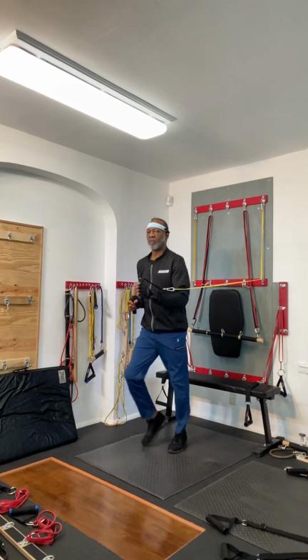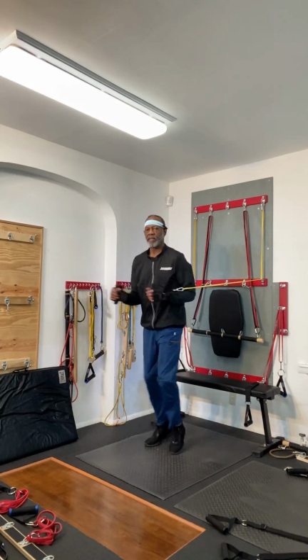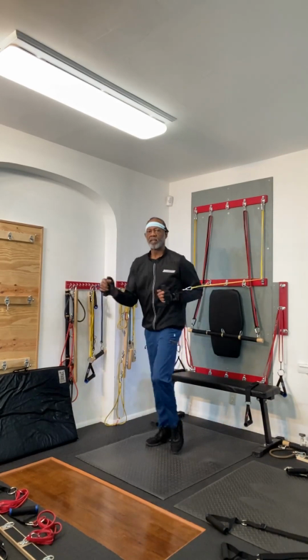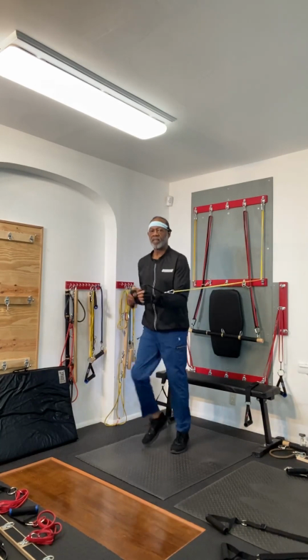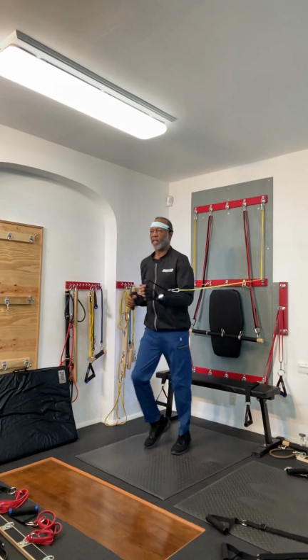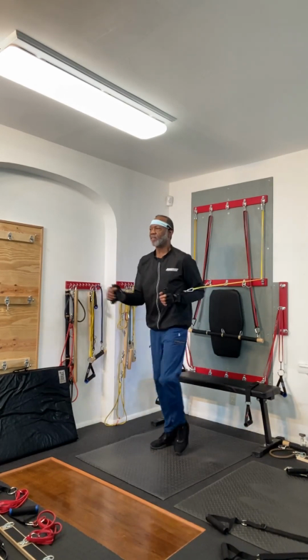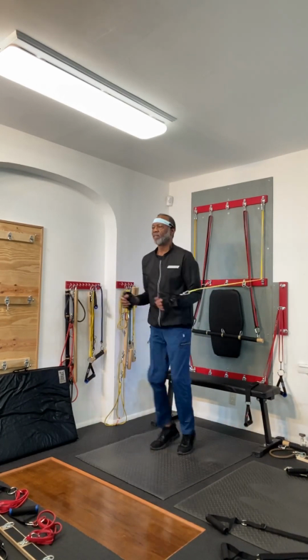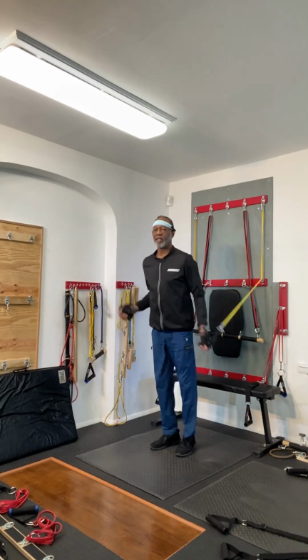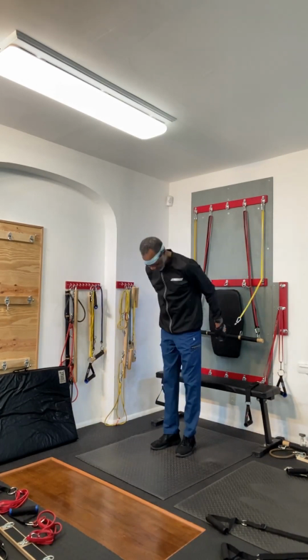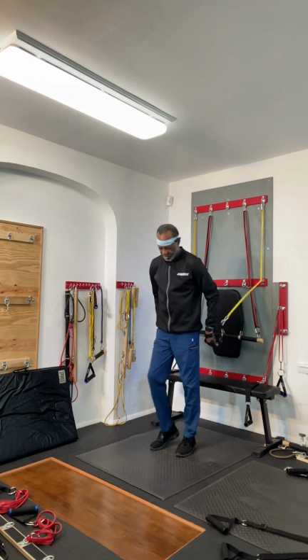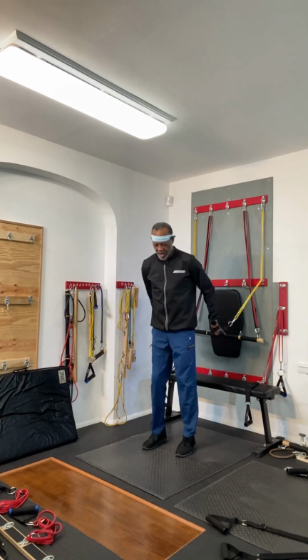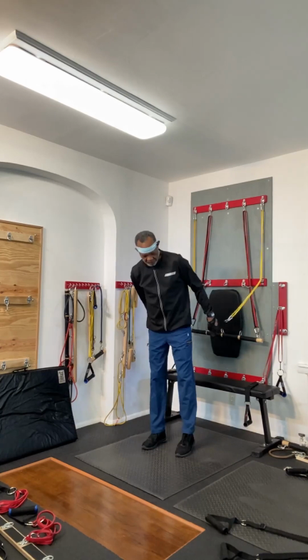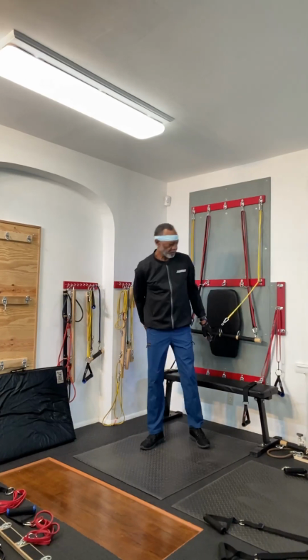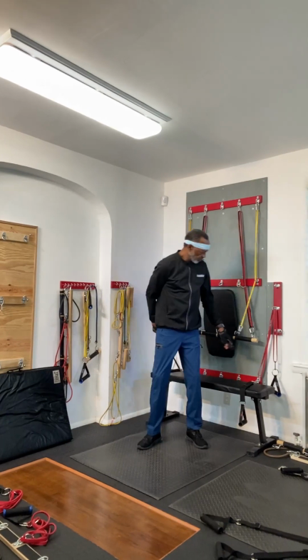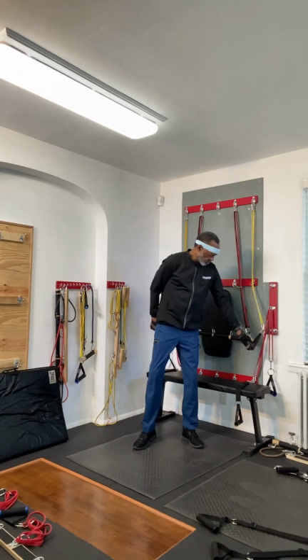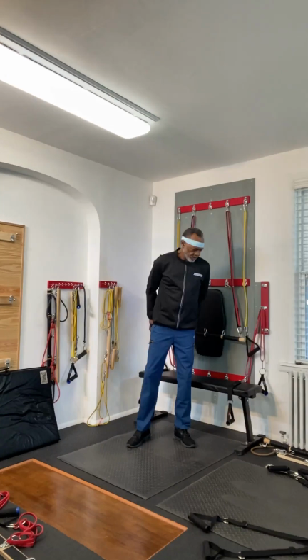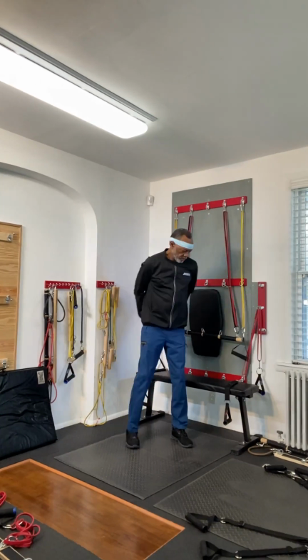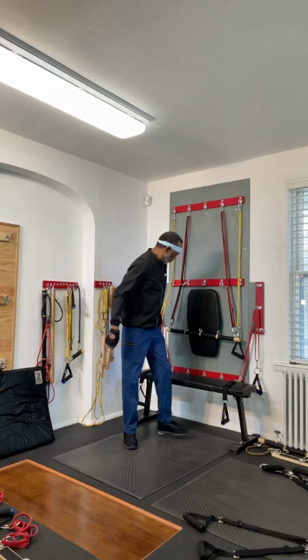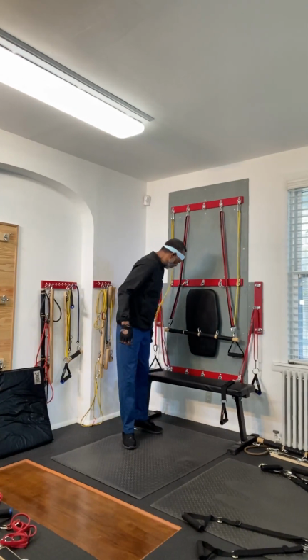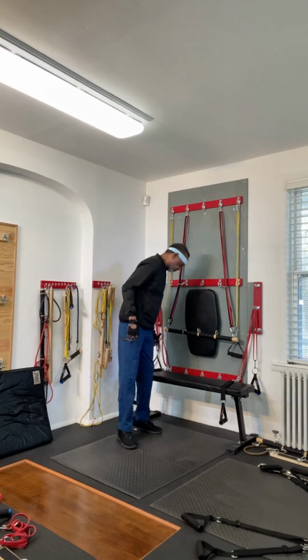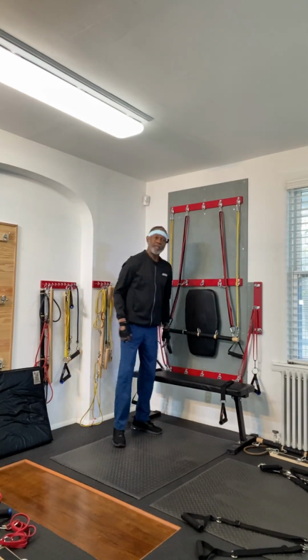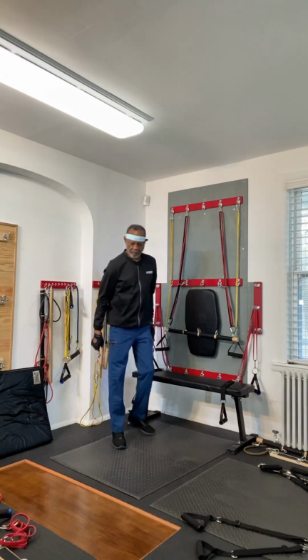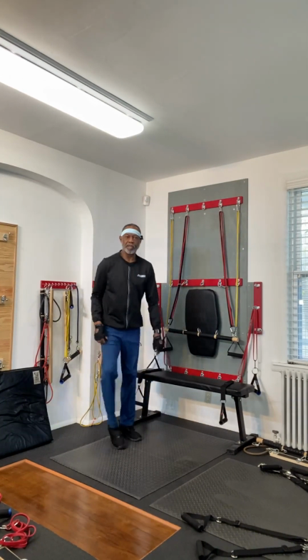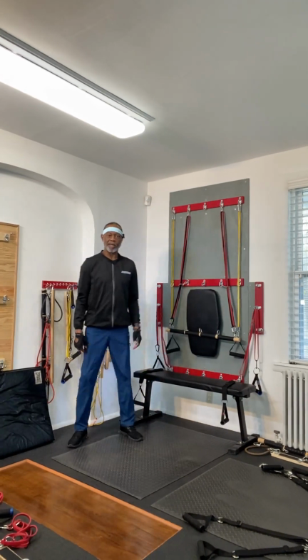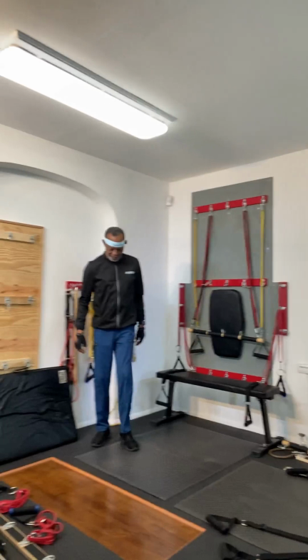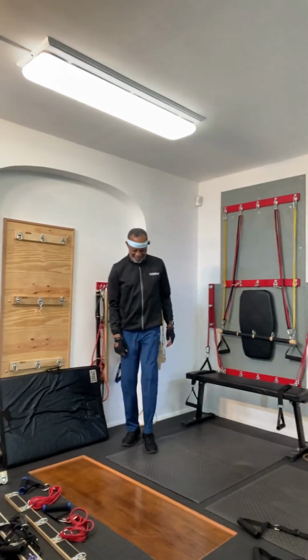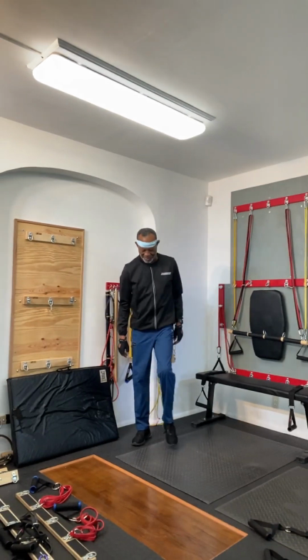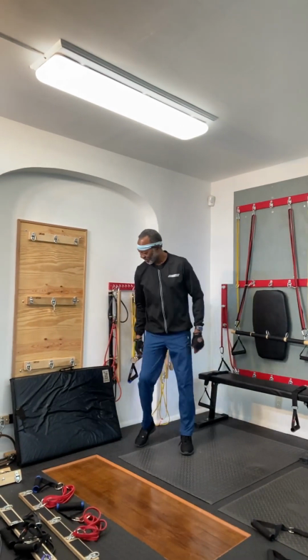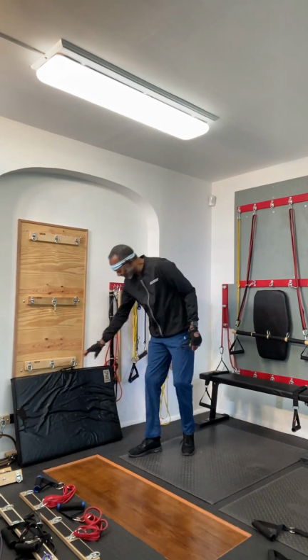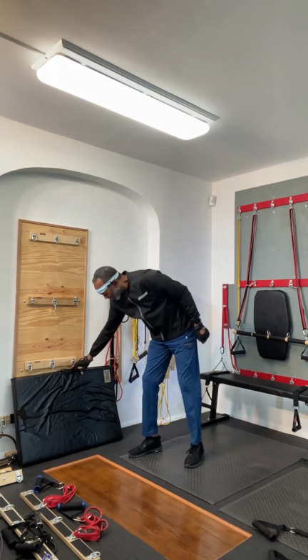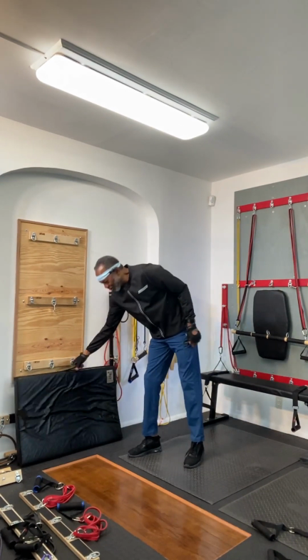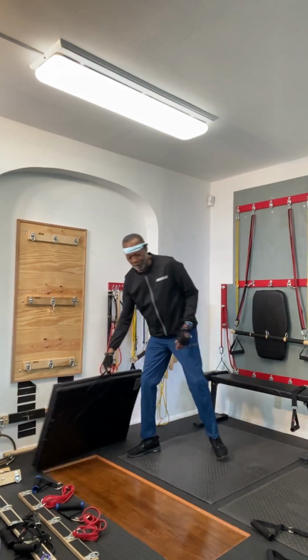Alrighty, 60 seconds jogging in place. Seemed like more than 60 seconds, huh? I know what you mean.